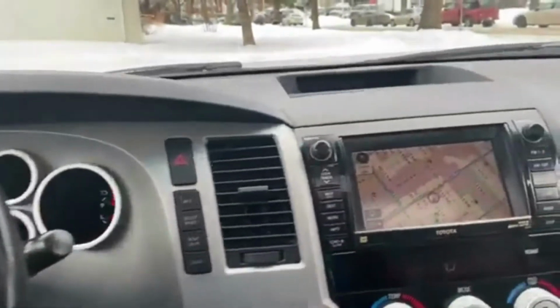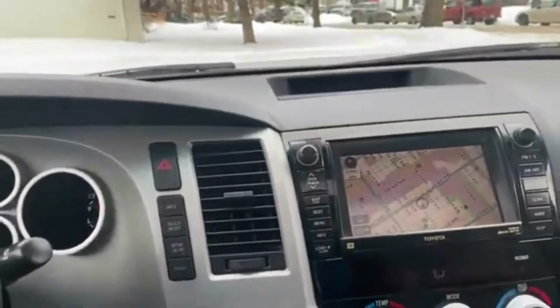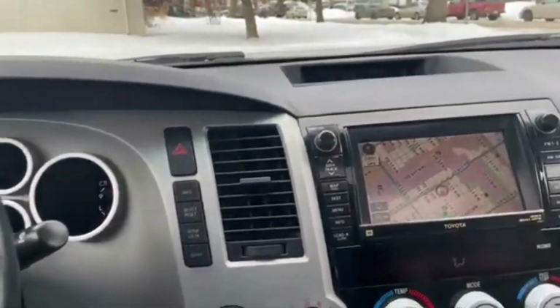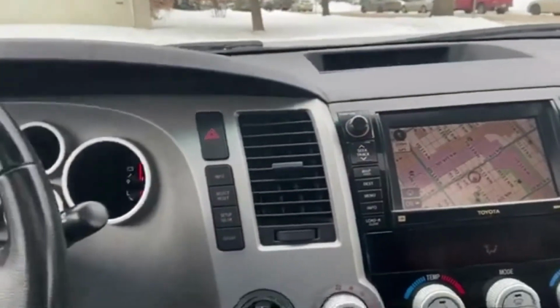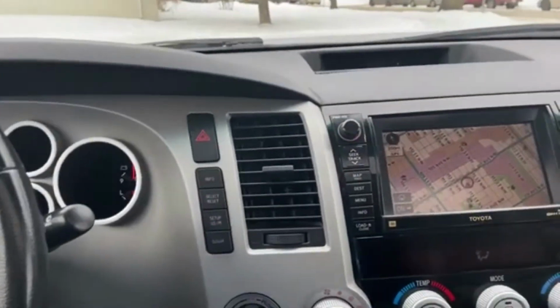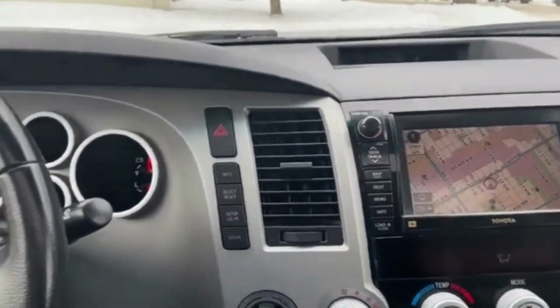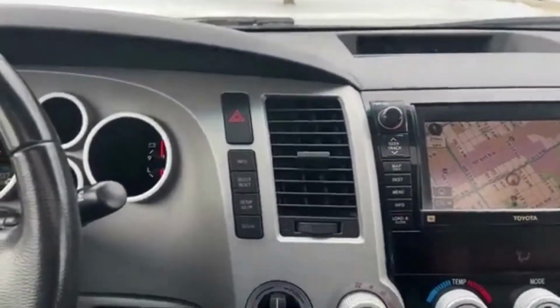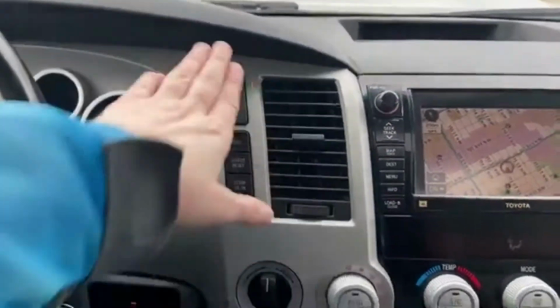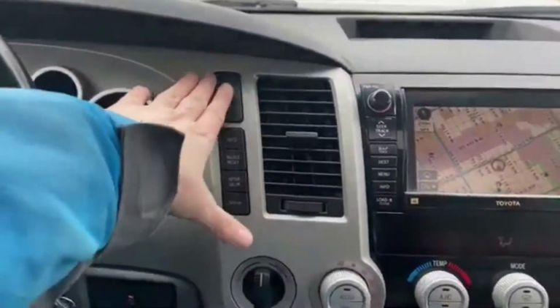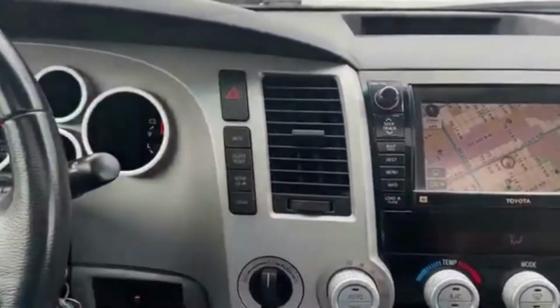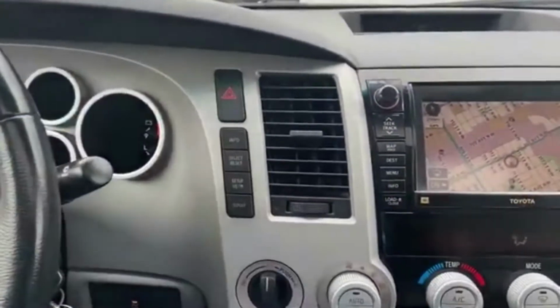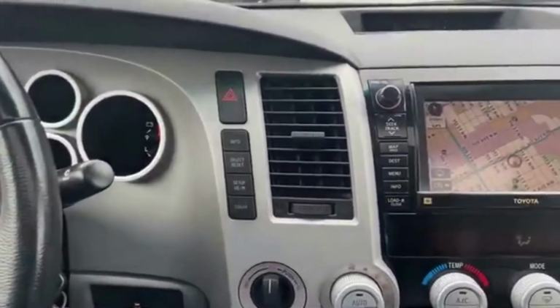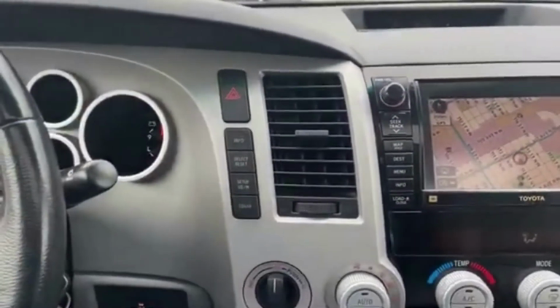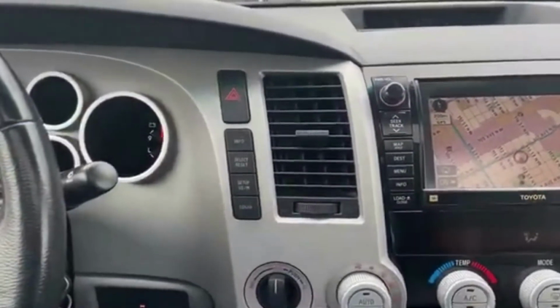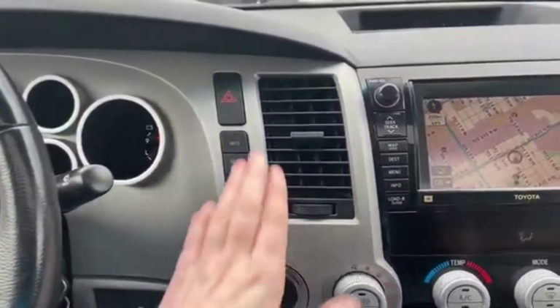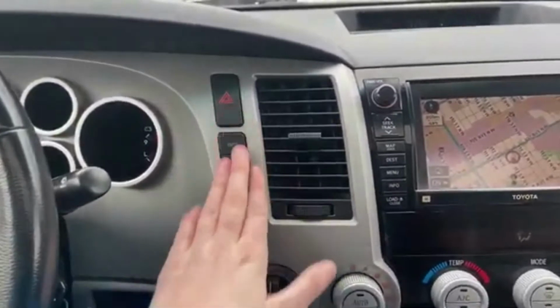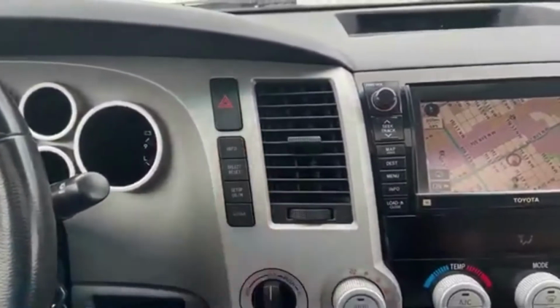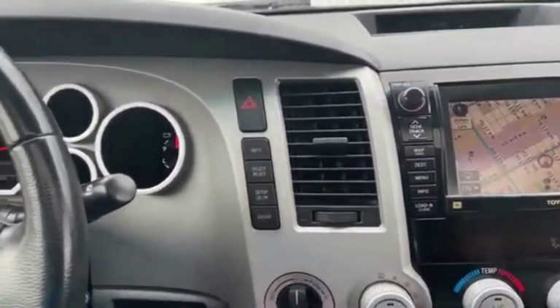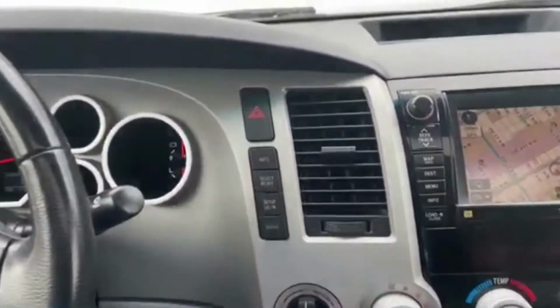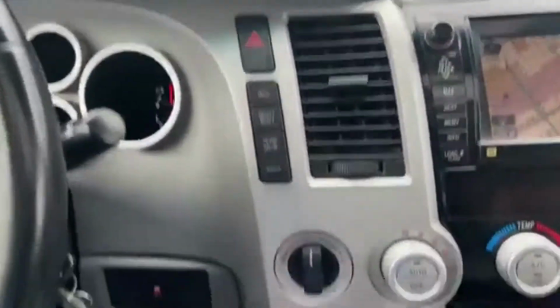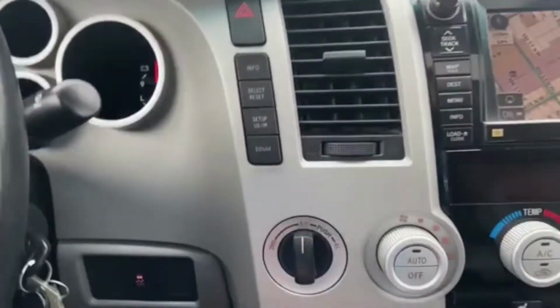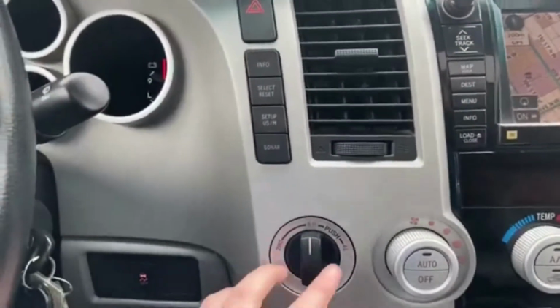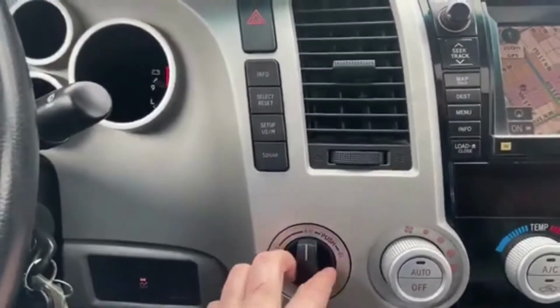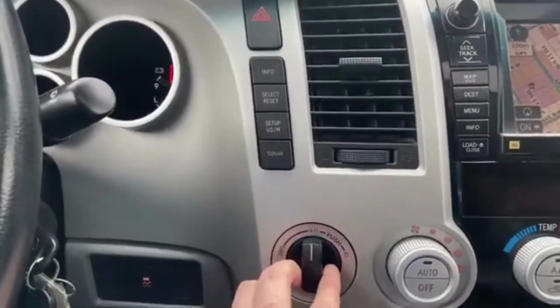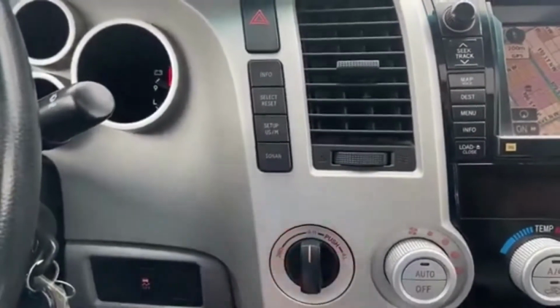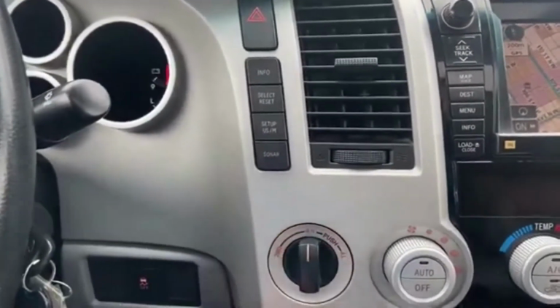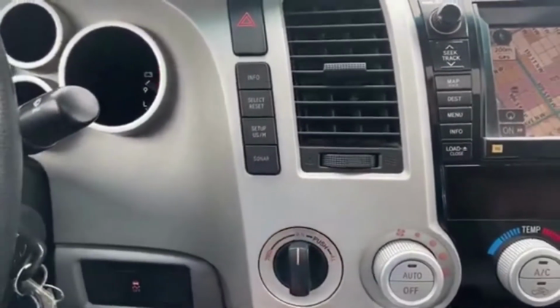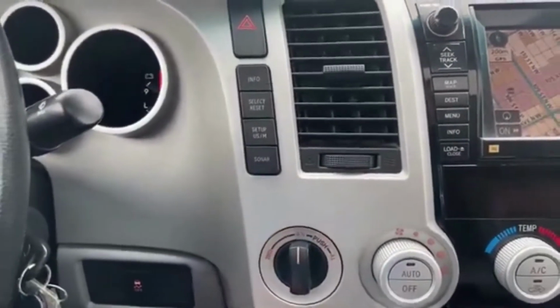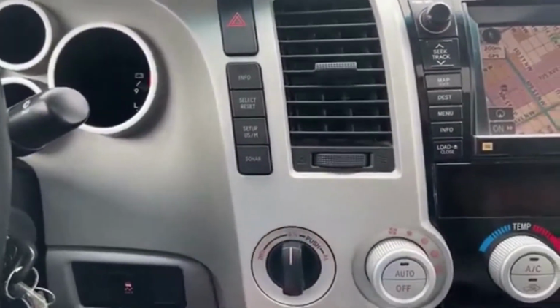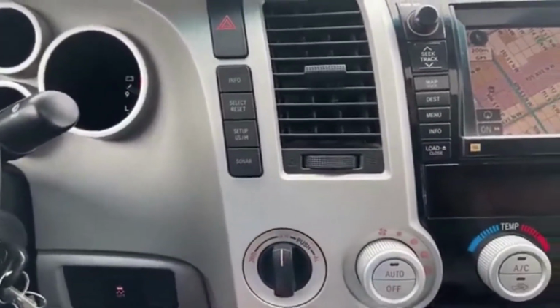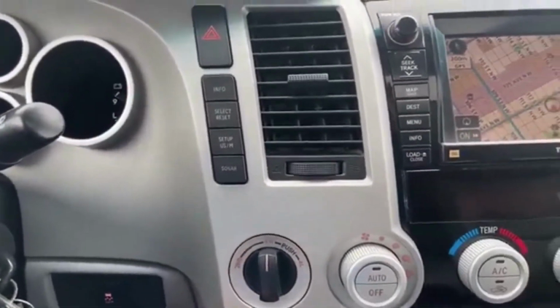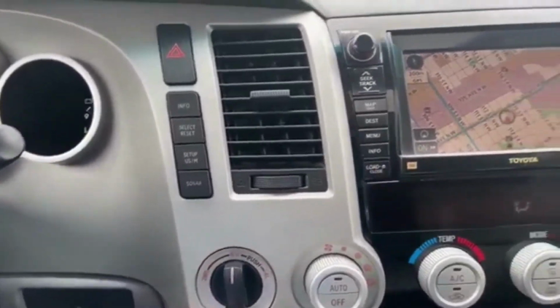Off to the right we do have our hazard lights up top with your odometer controls here. You have your drivetrain selection just underneath, where you can switch between two-wheel and four-wheel drive.